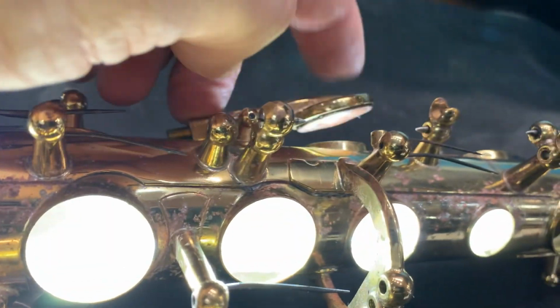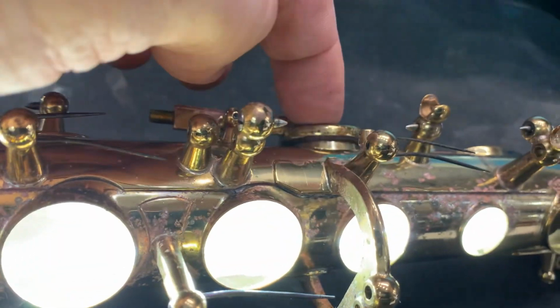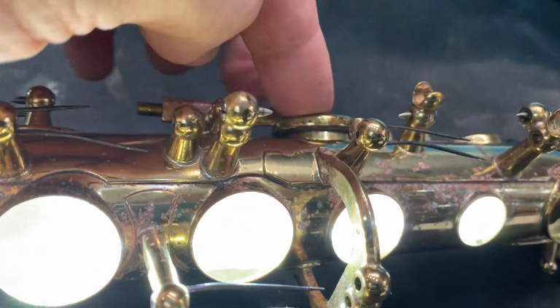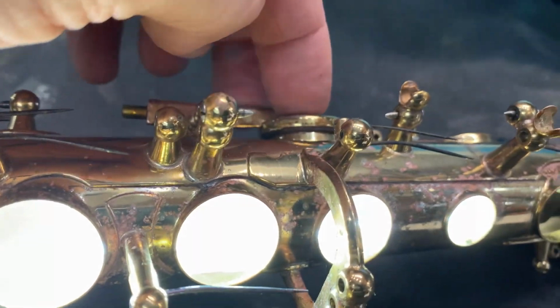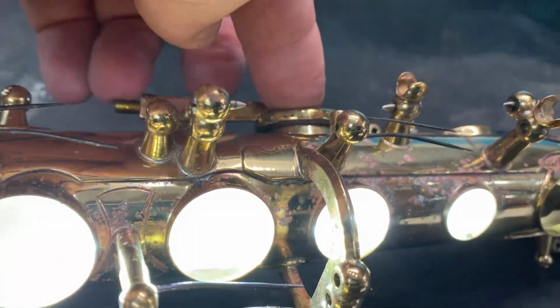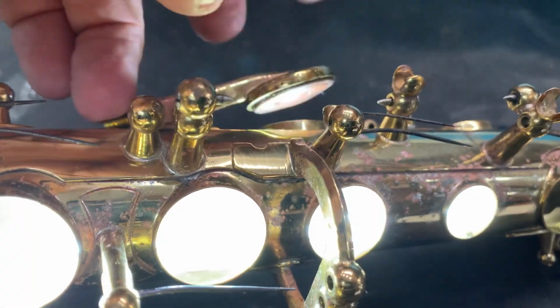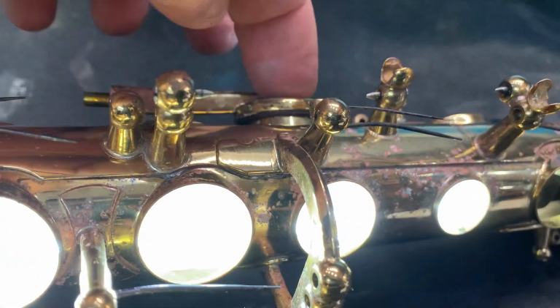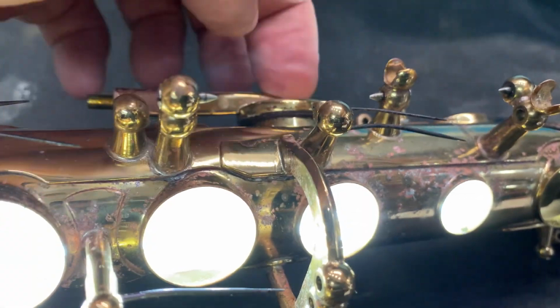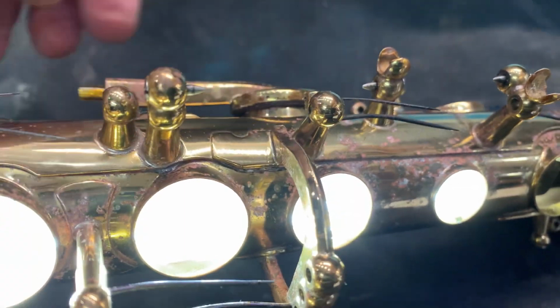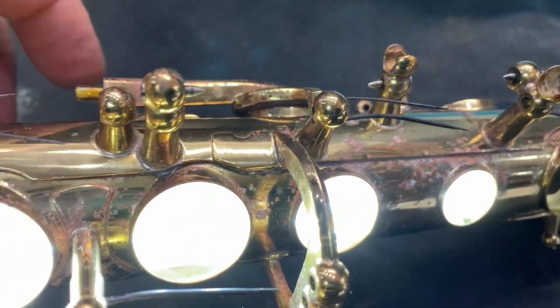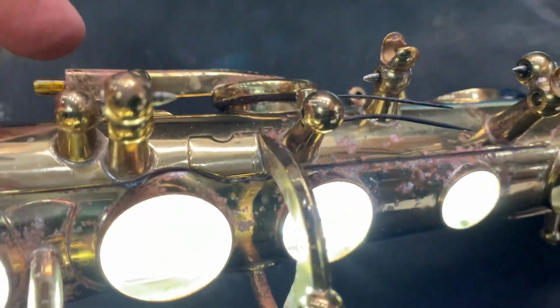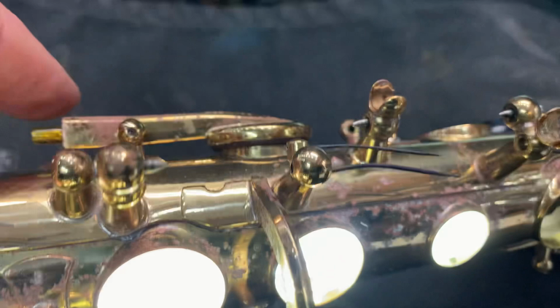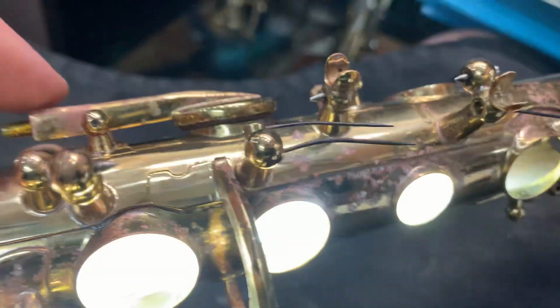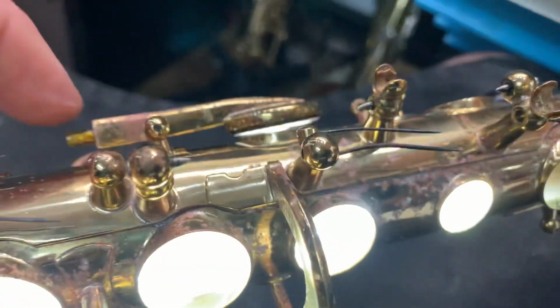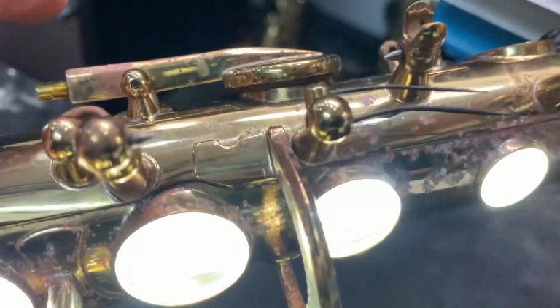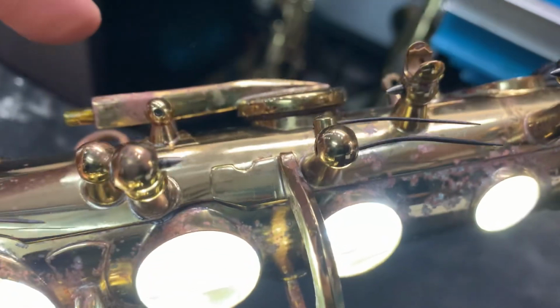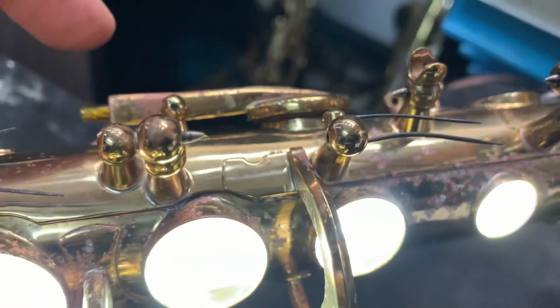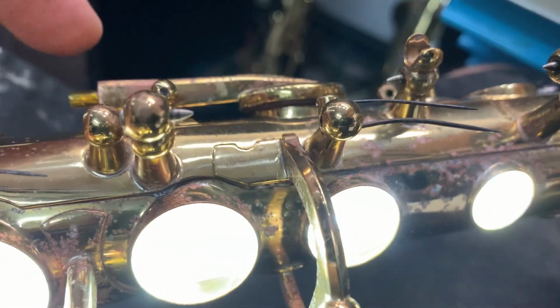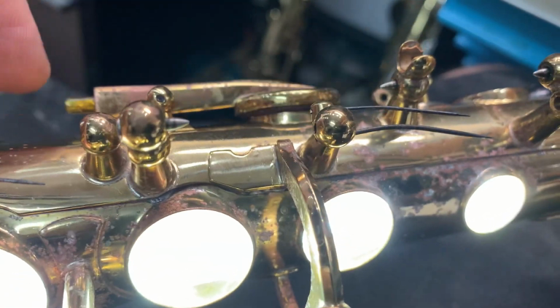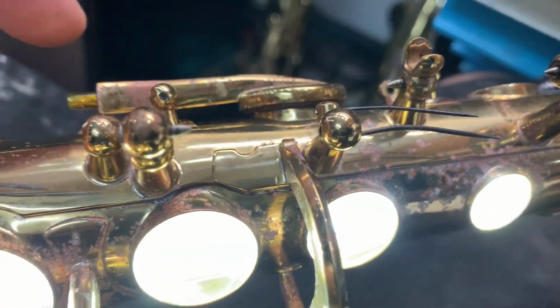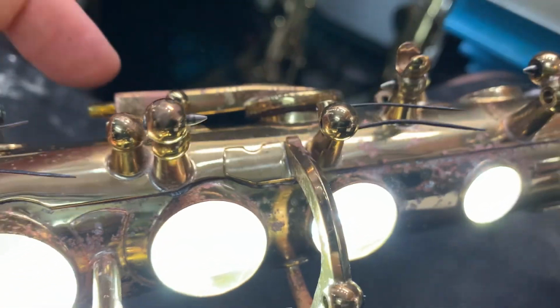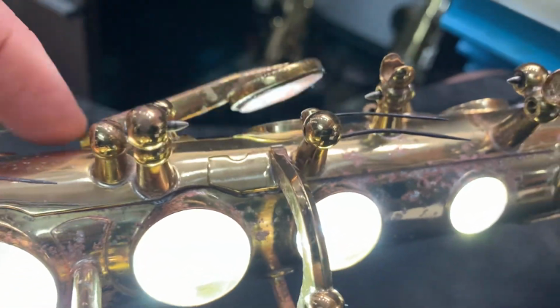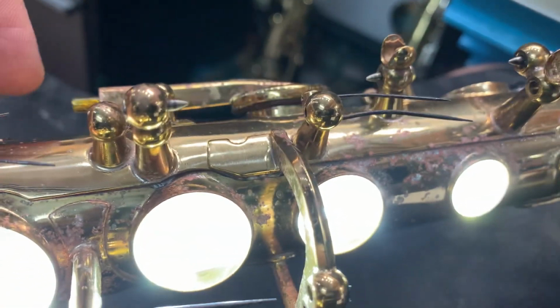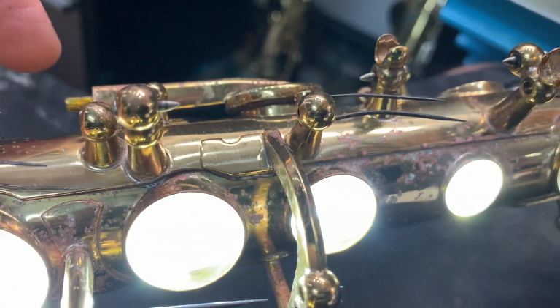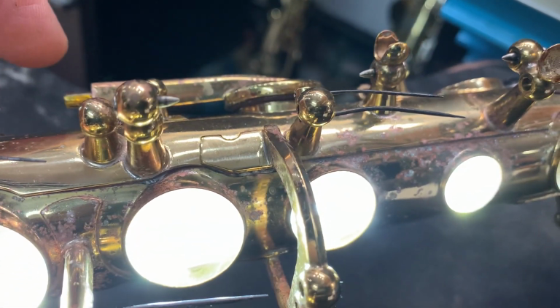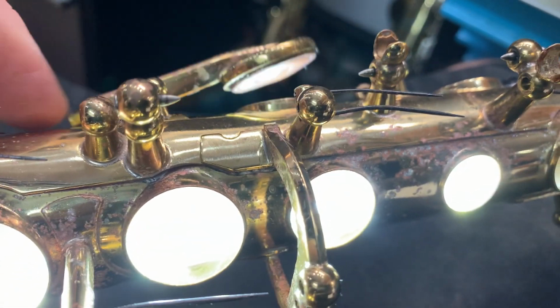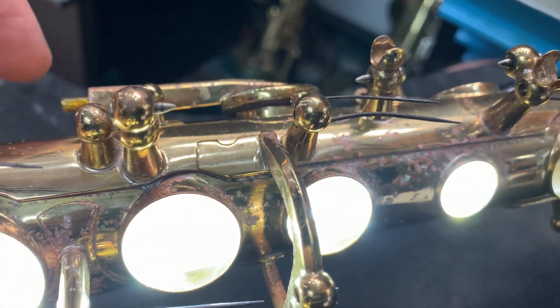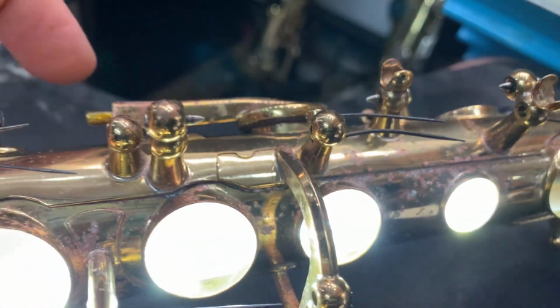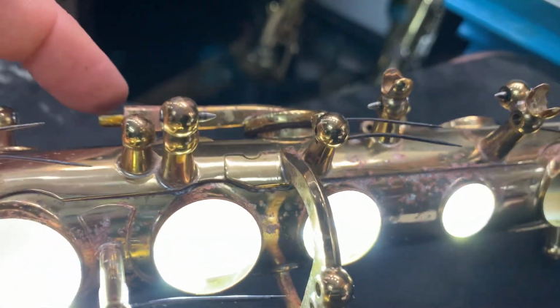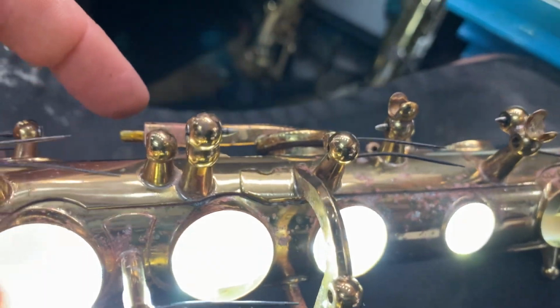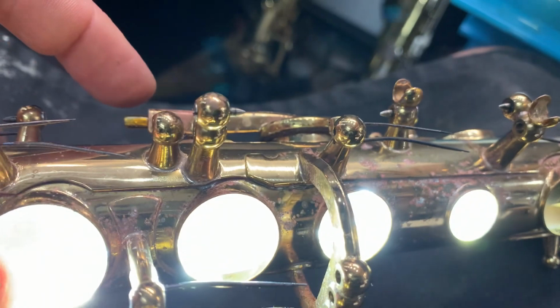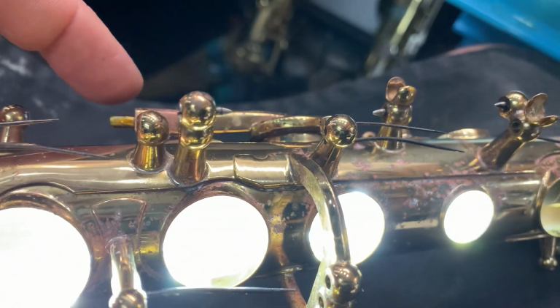We're going to put the touchpiece on and make sure that it's working well with the touchpiece and the spring.